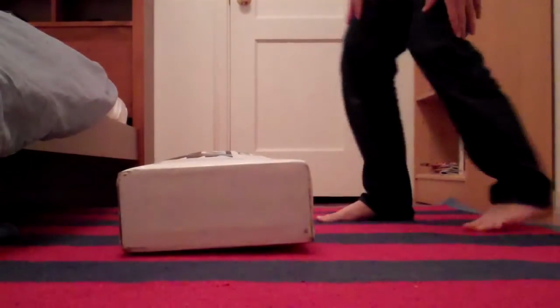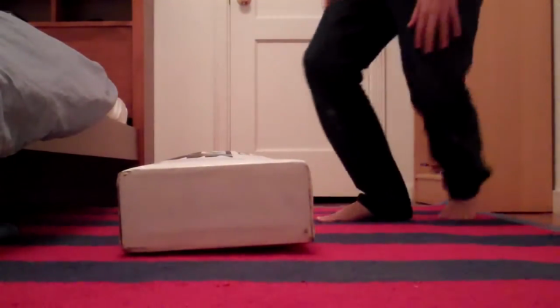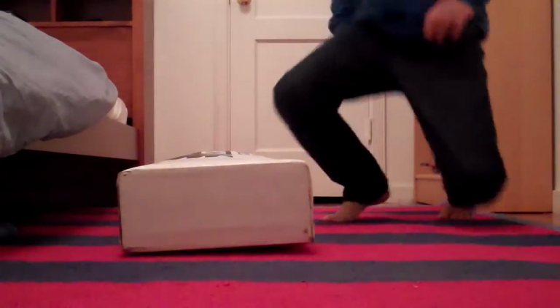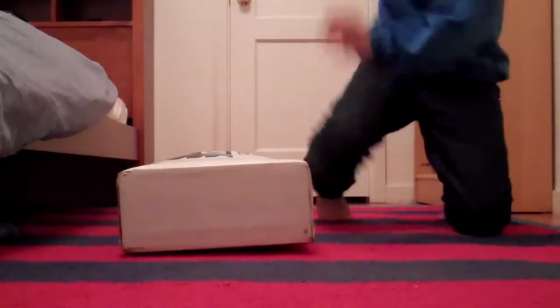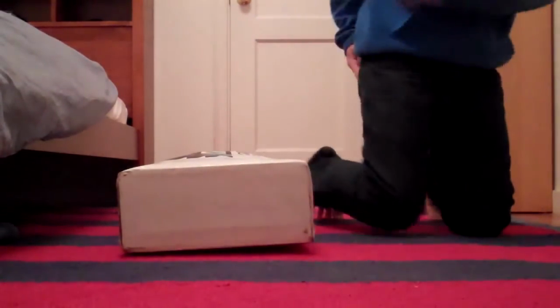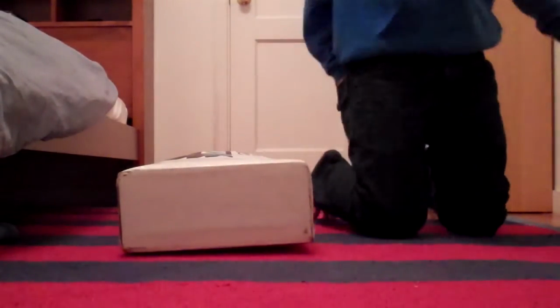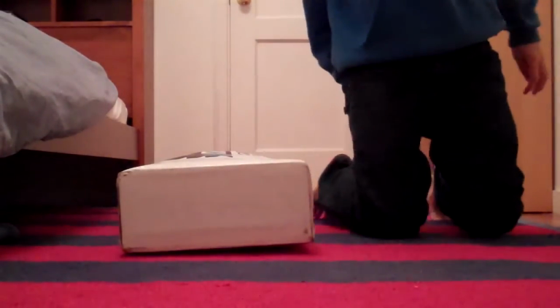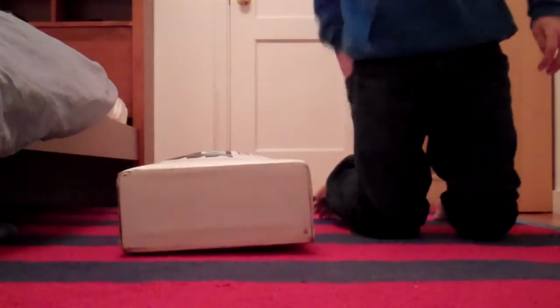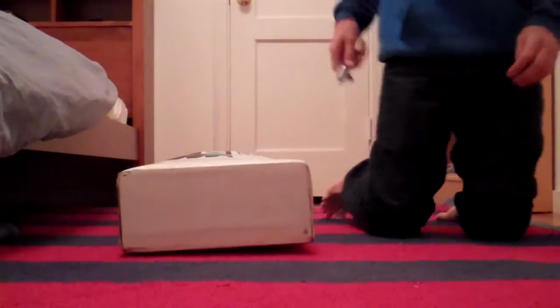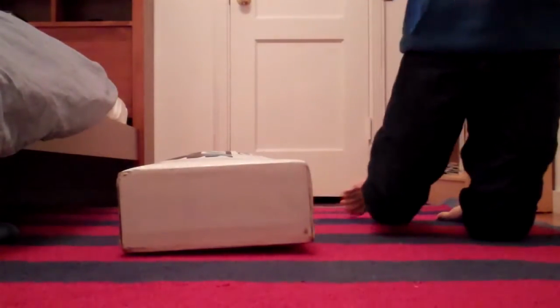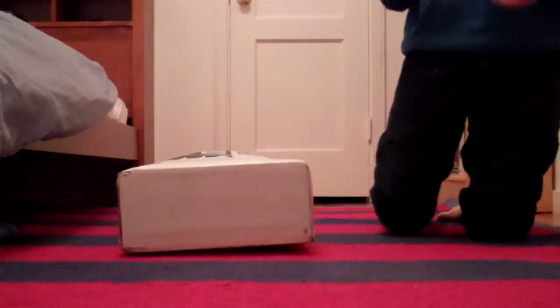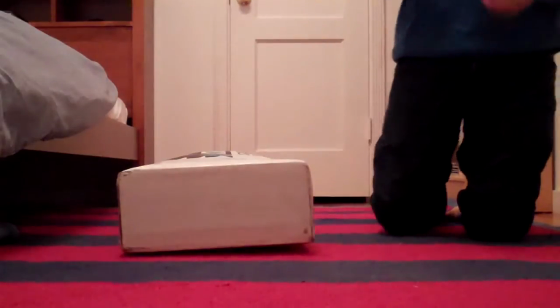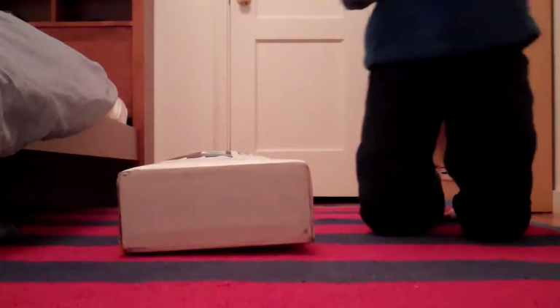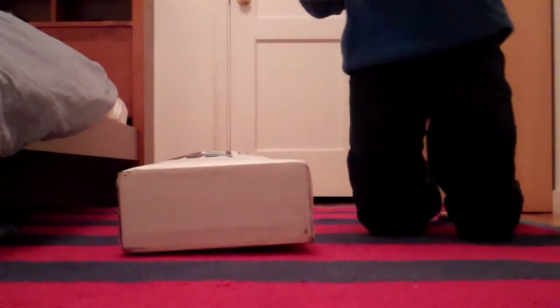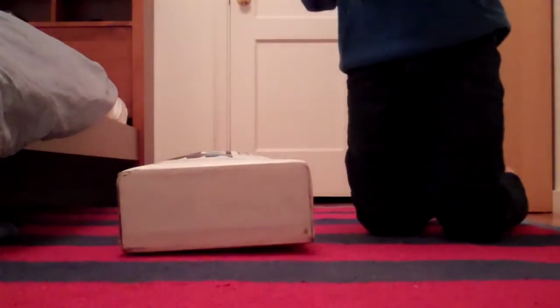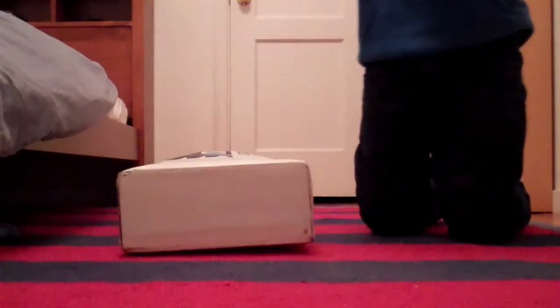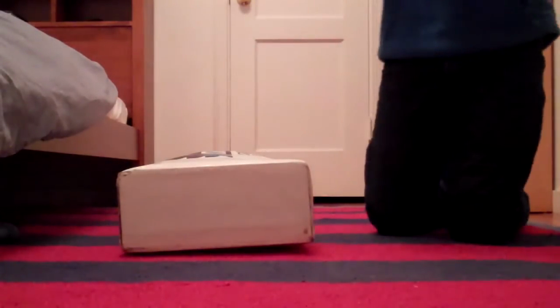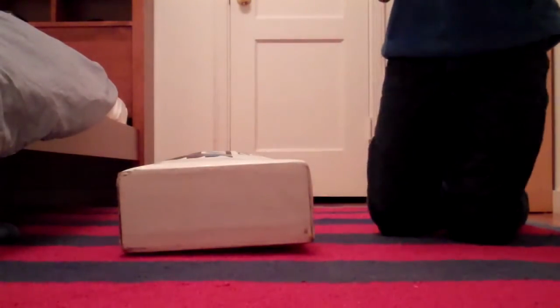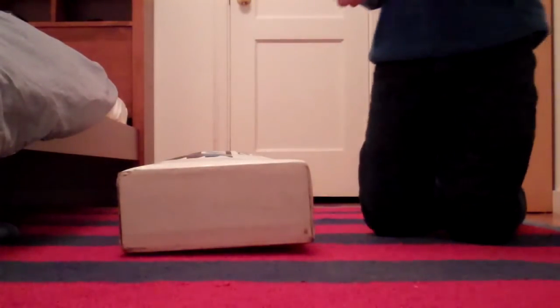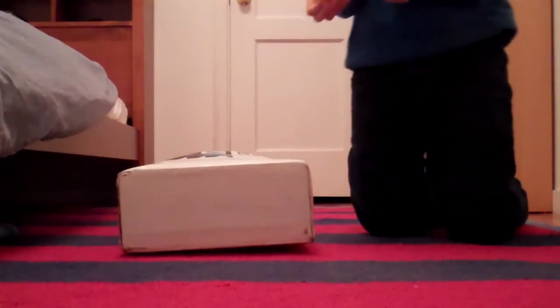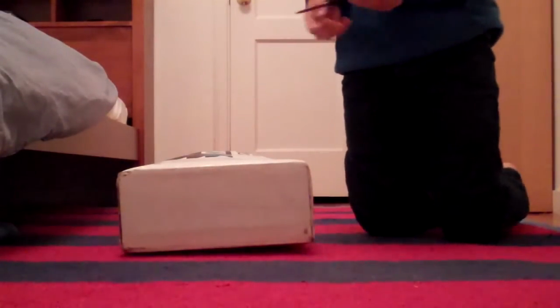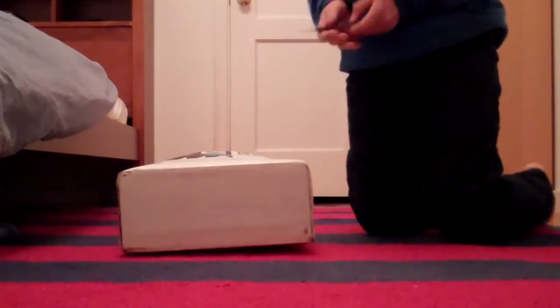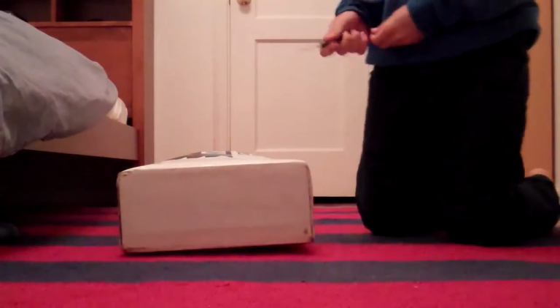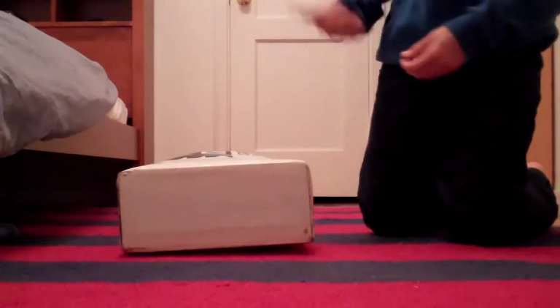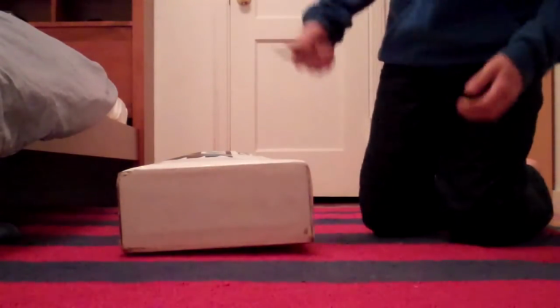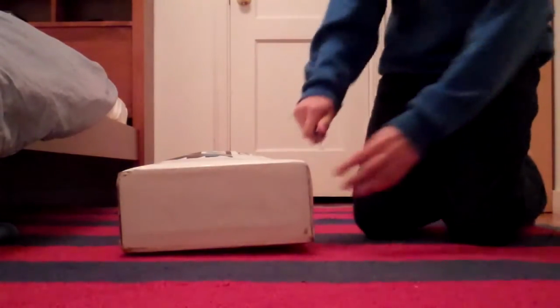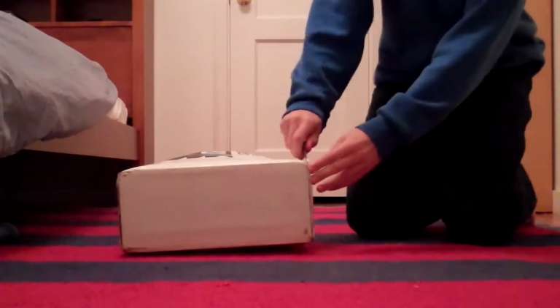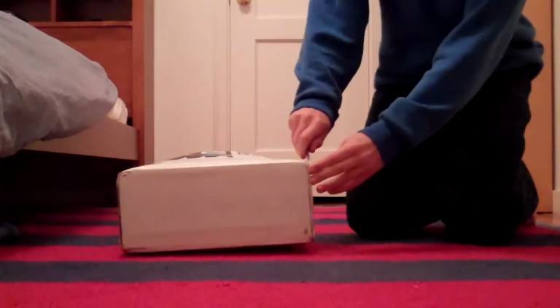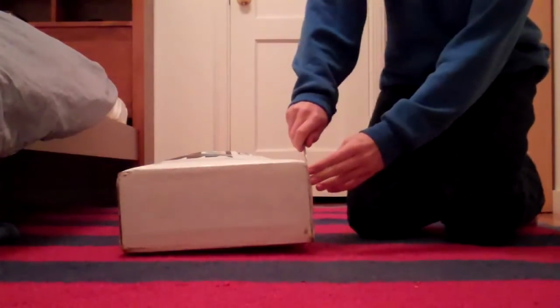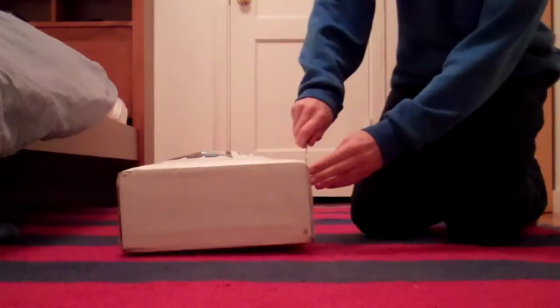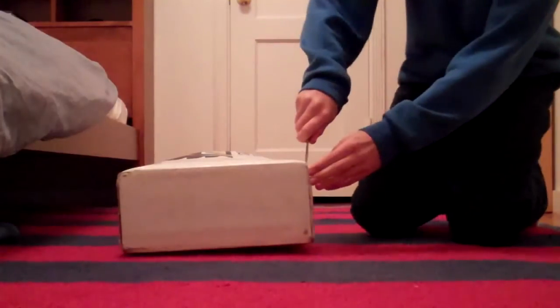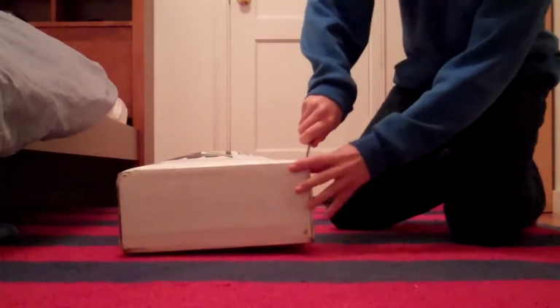Hey, what's up? It's Jorge from Far West Longboarding. I just ordered my Rain Demon Seed from Meerskate, and I'm just going to do a quick unboxing for you guys.